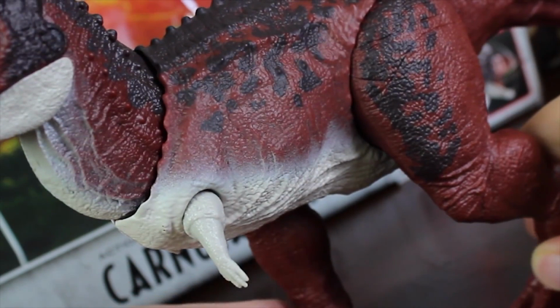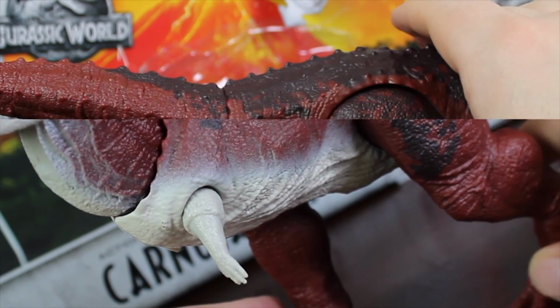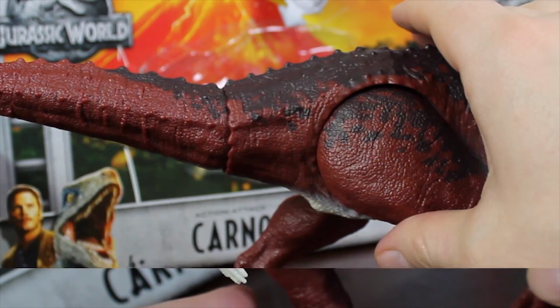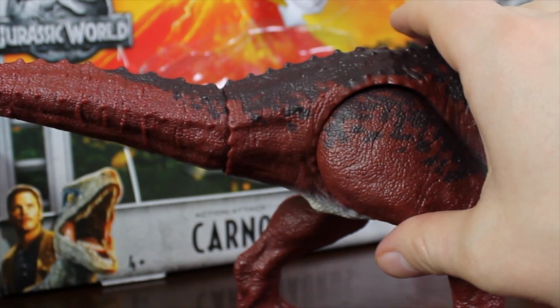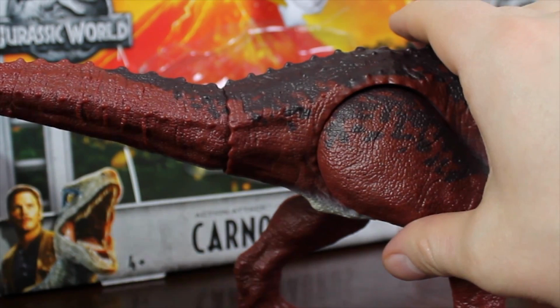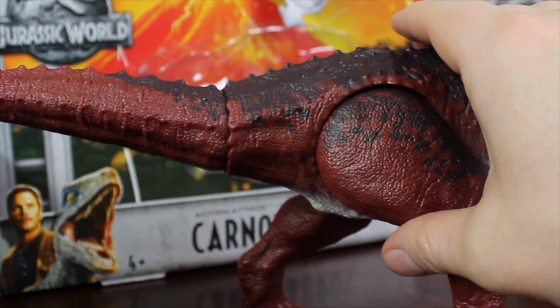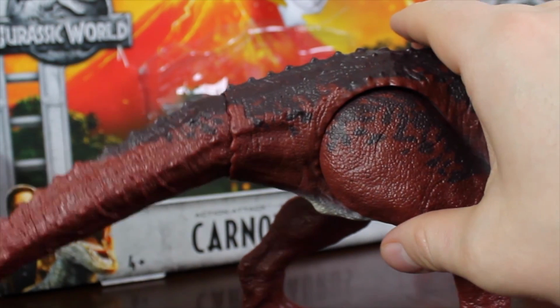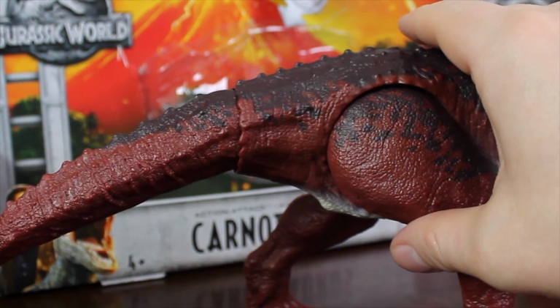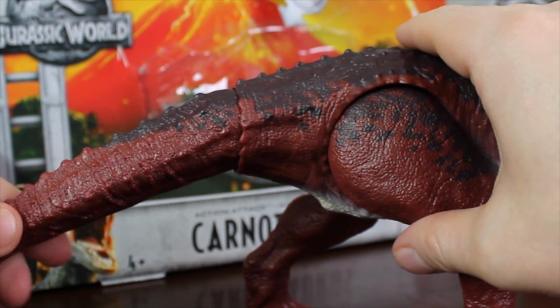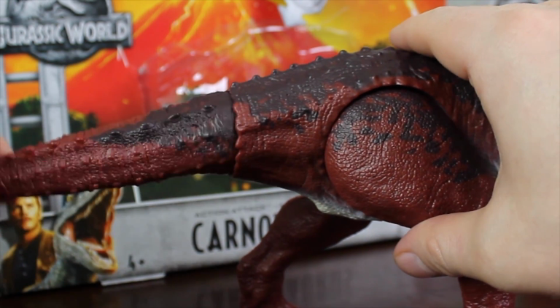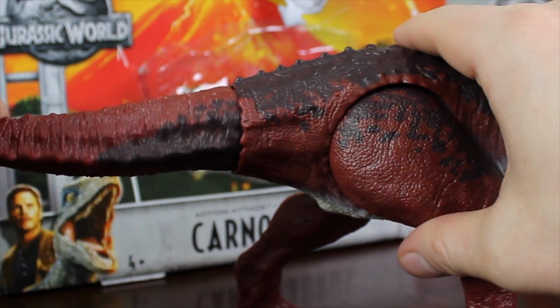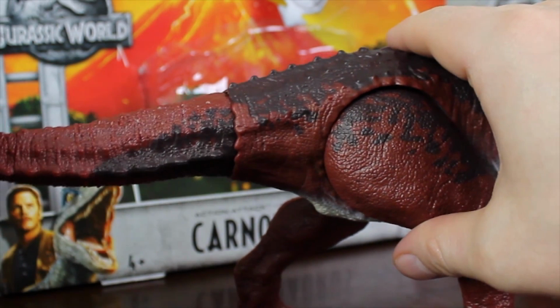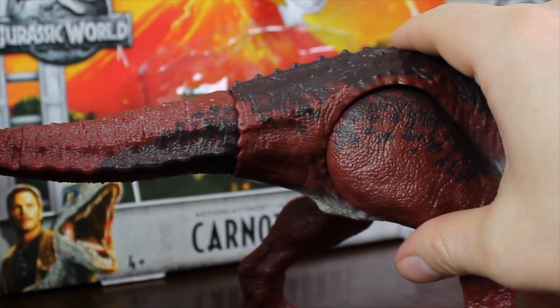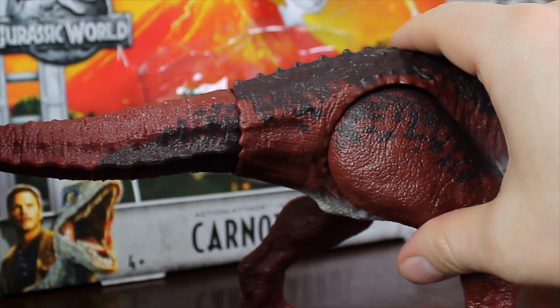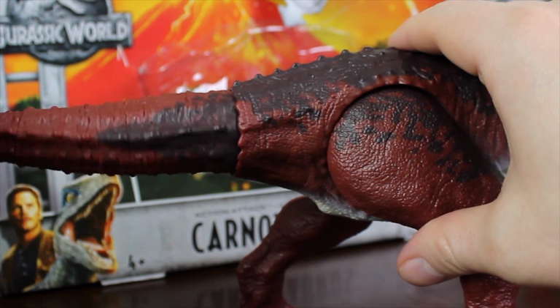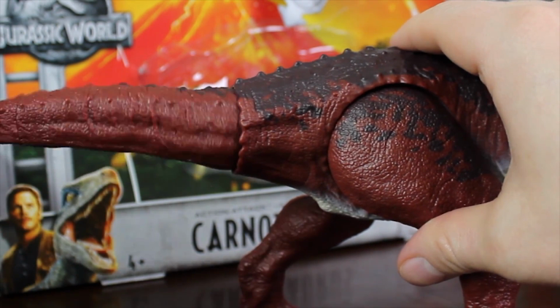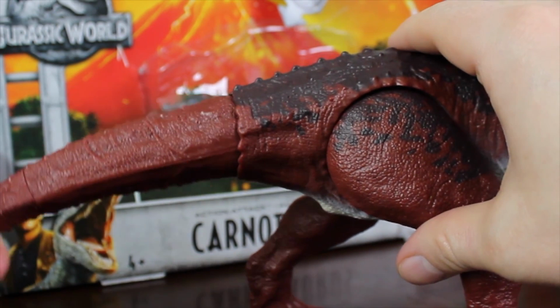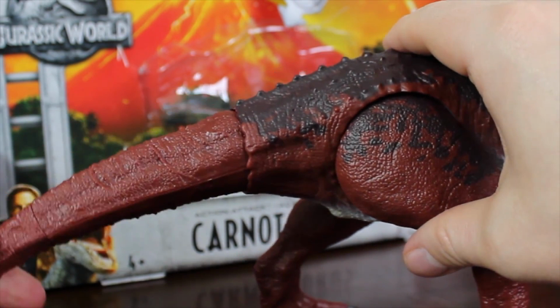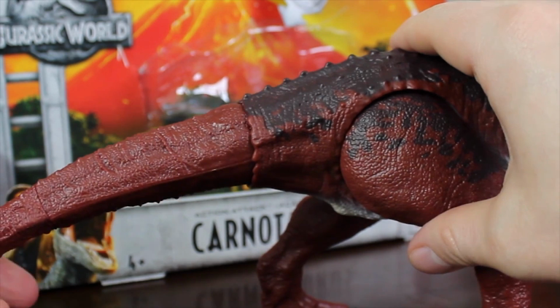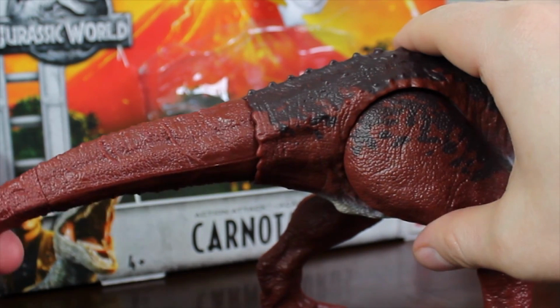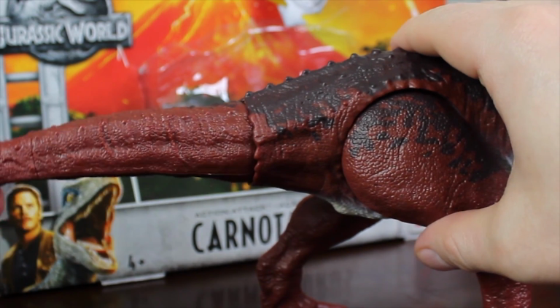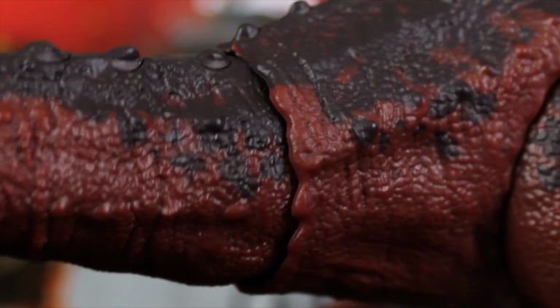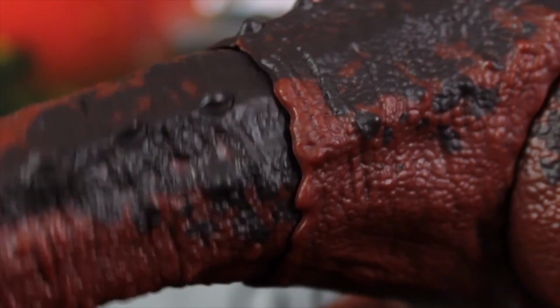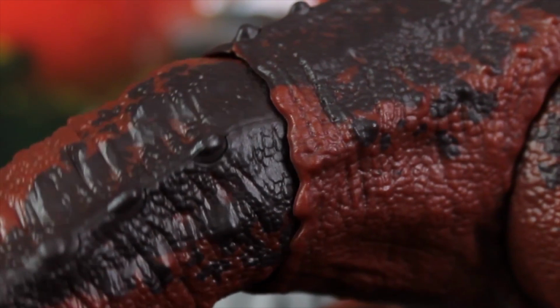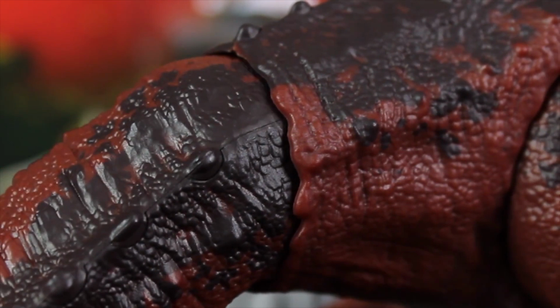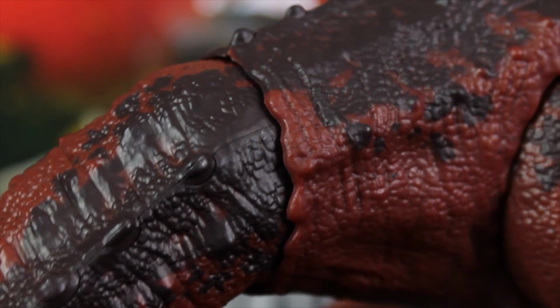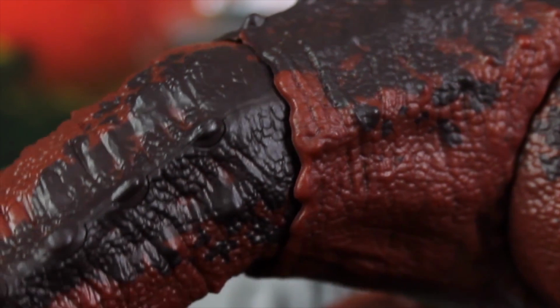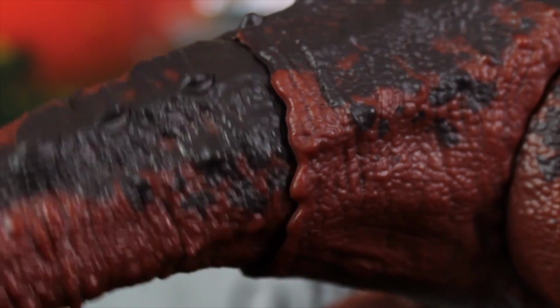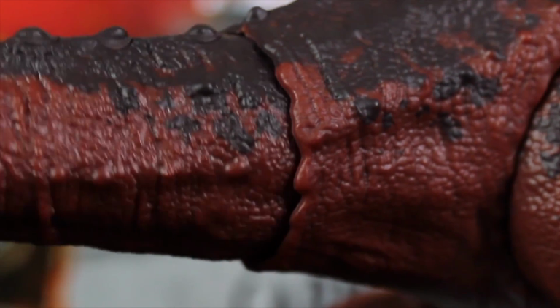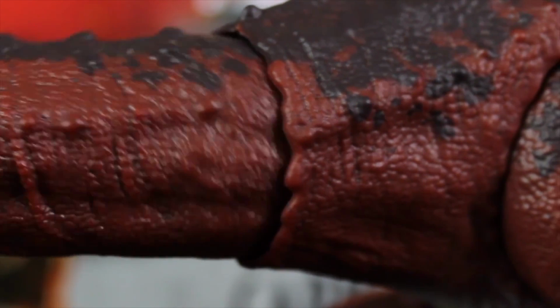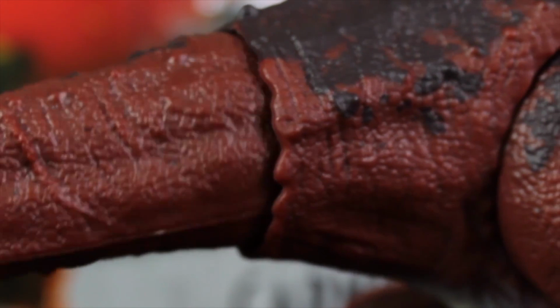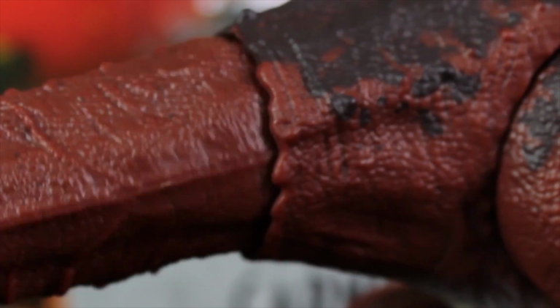The tail goes up, down, left, right, and it can rotate all around, which is really nice. And then you can see all the detail in the sculpt, which is just absolutely wonderful.